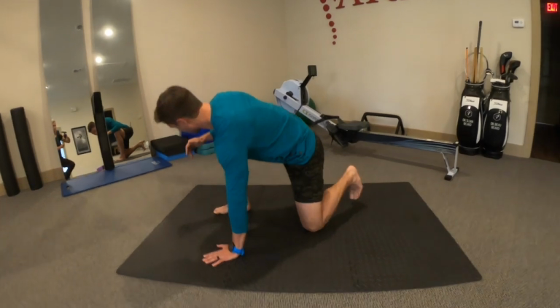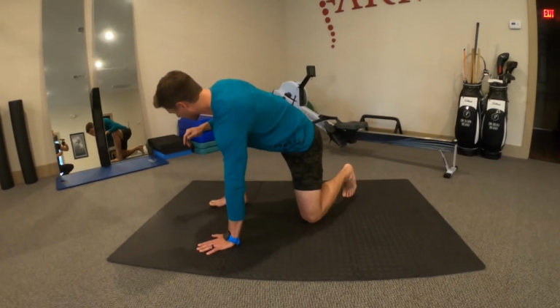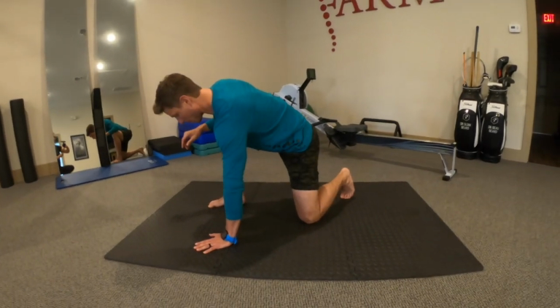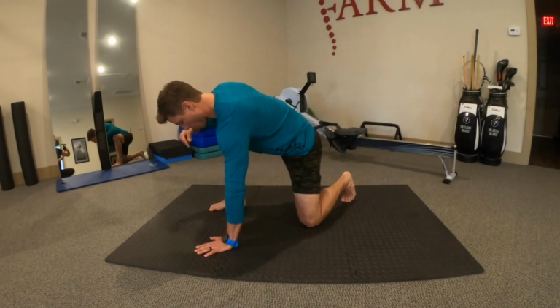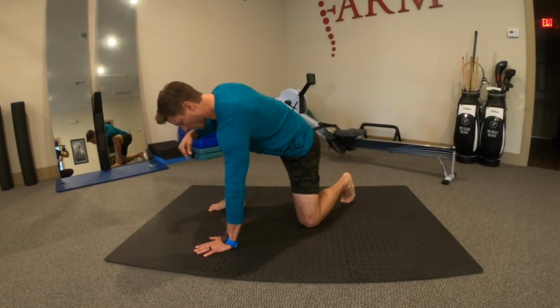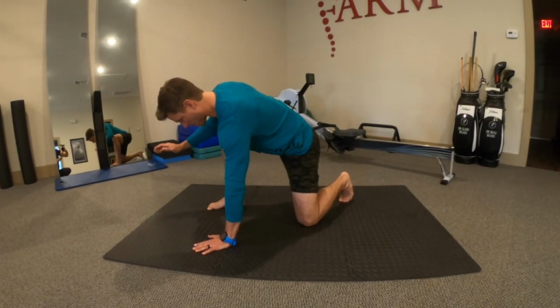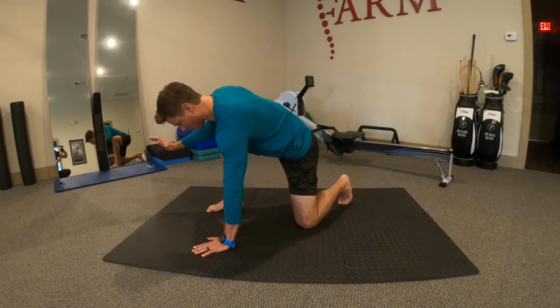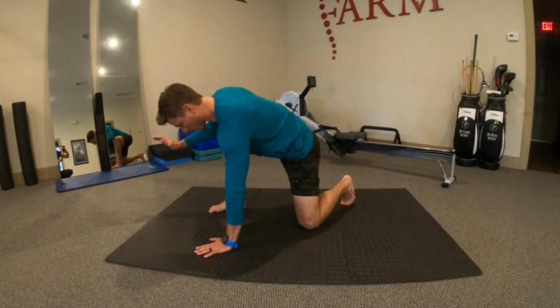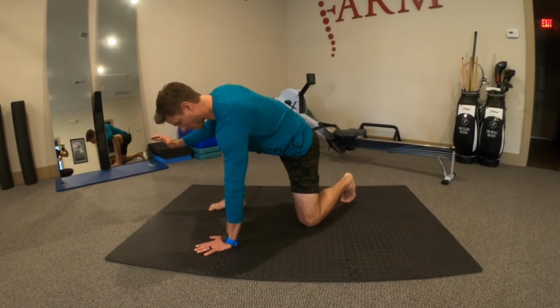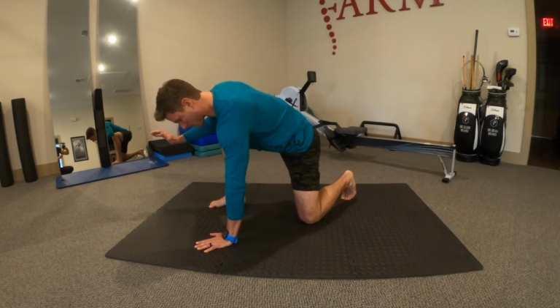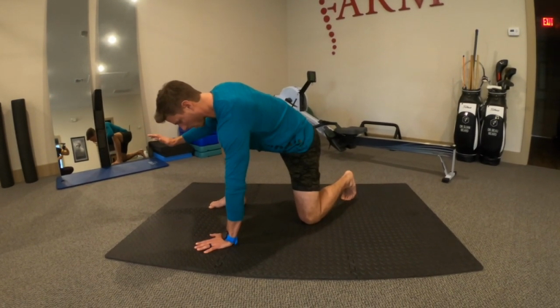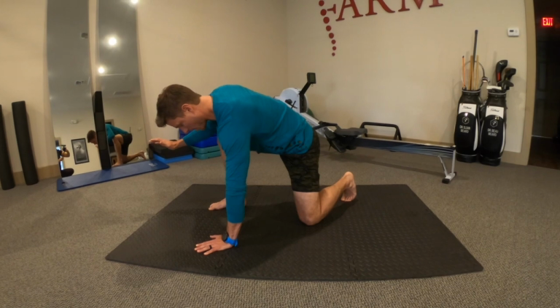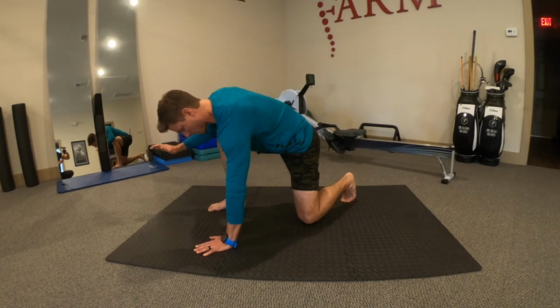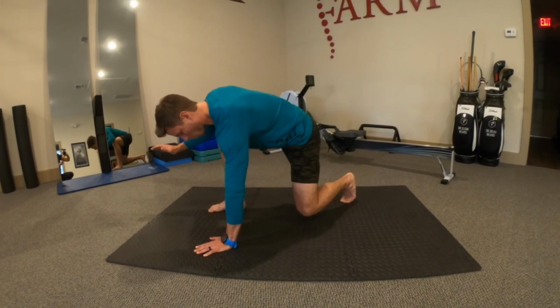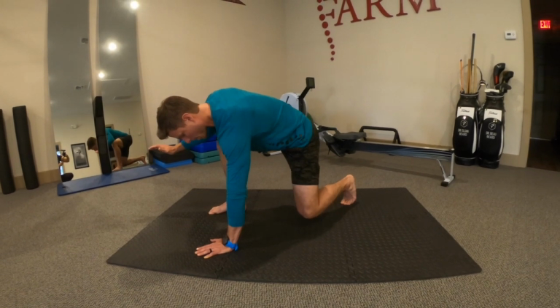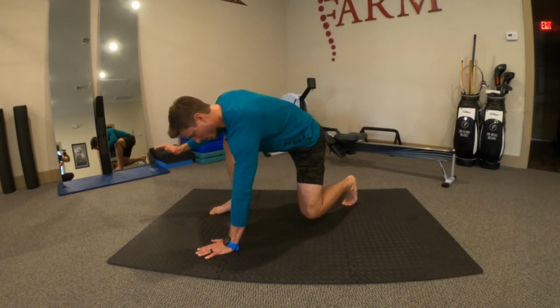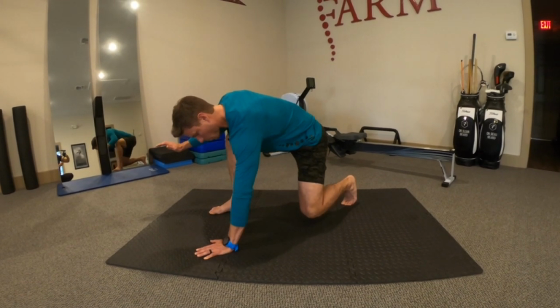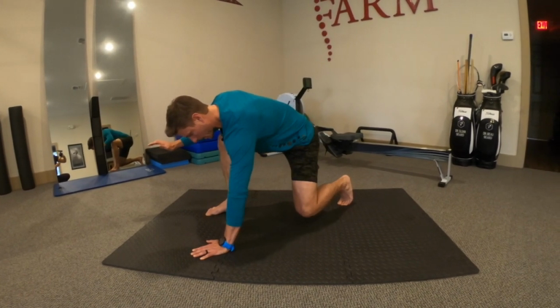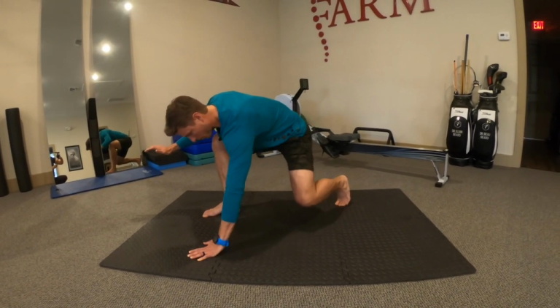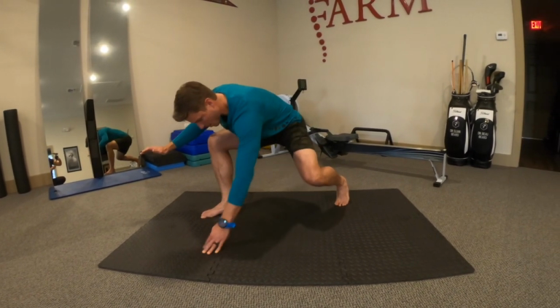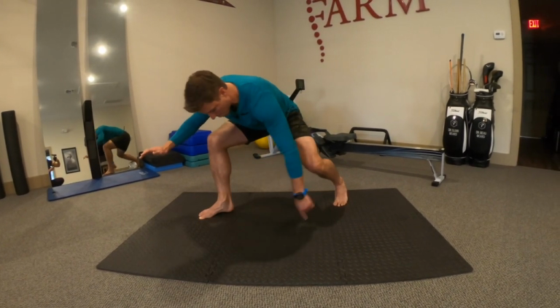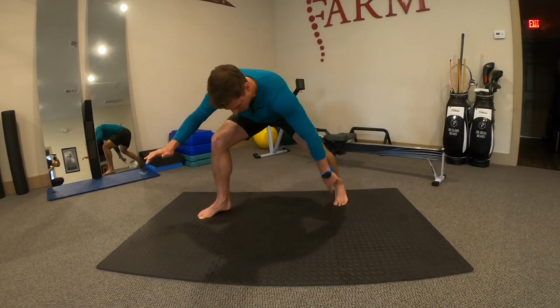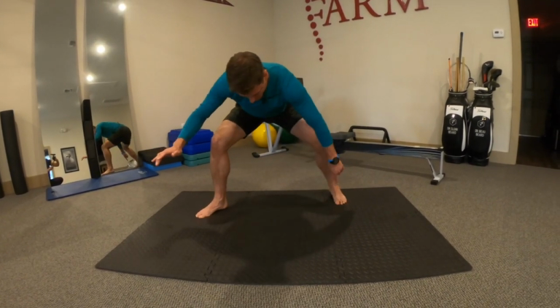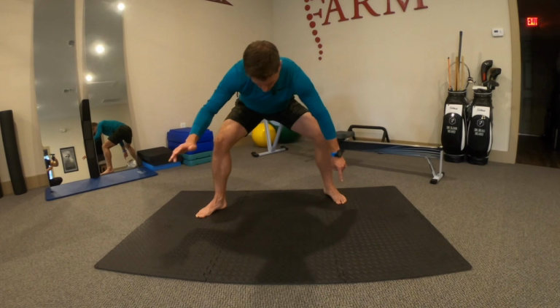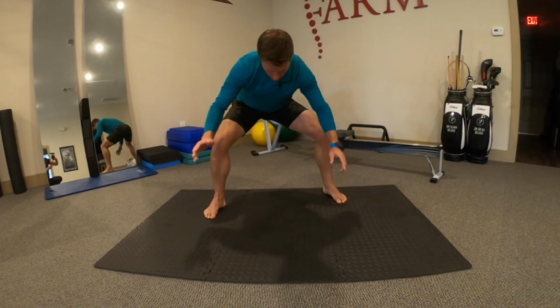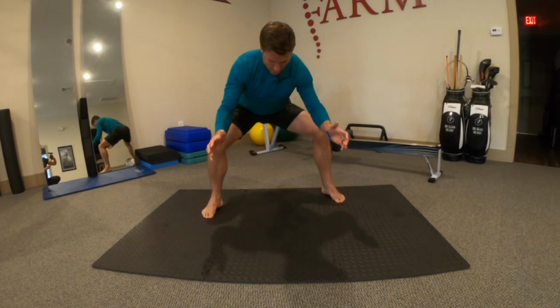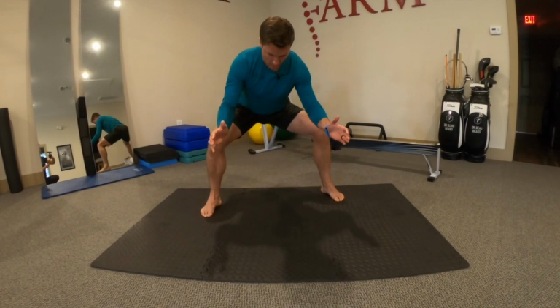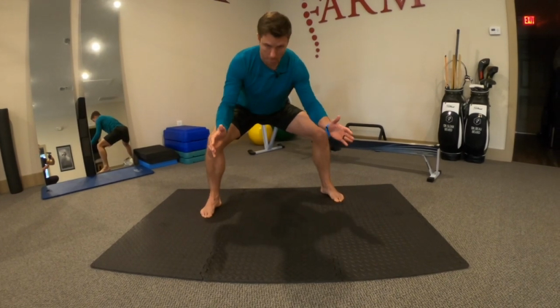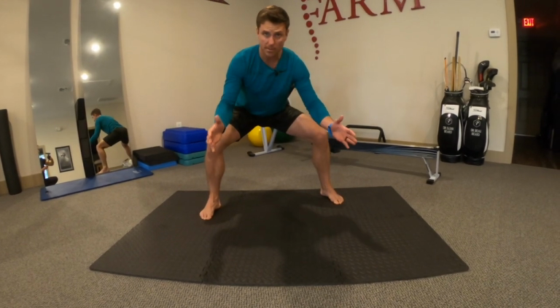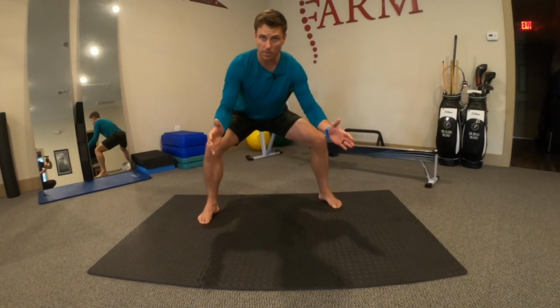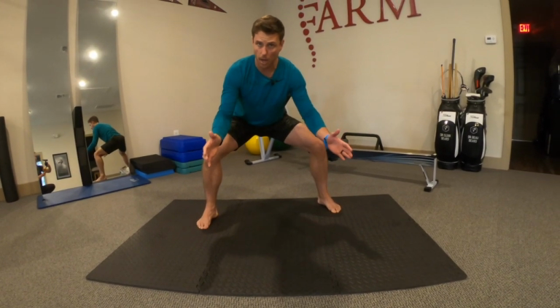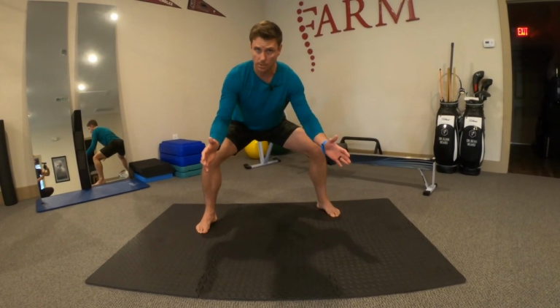We have to have the toes underneath the back foot. We're going to start to pull the knee up, transition weight back into that foot, maintain pressure through the ball of the foot, and end up in somewhat of a squat position.